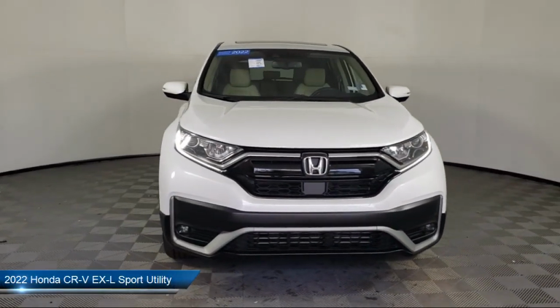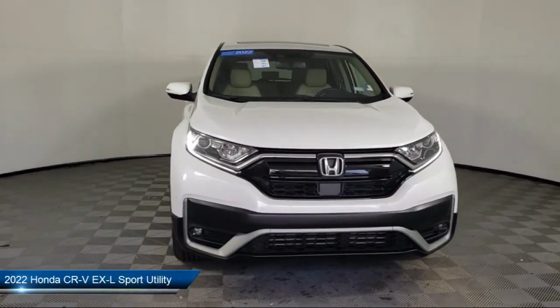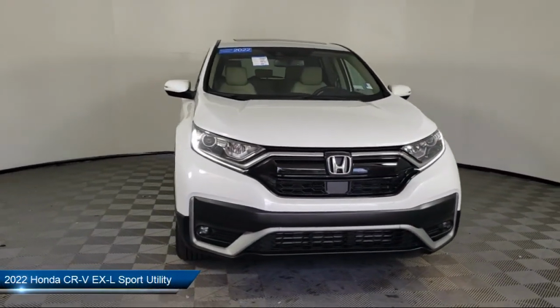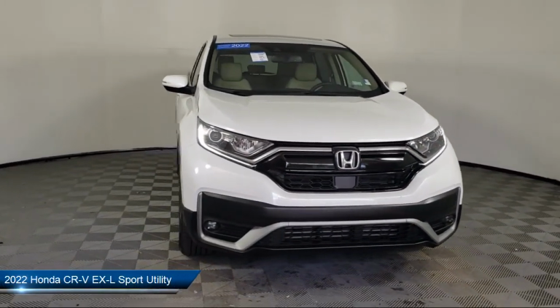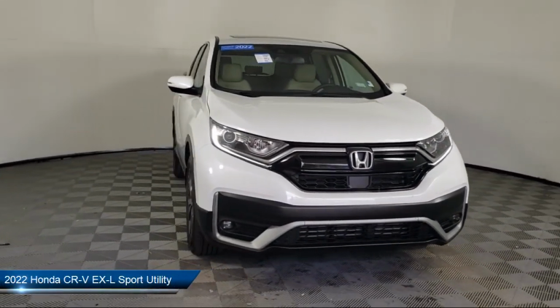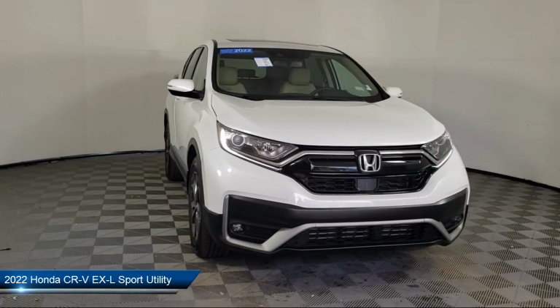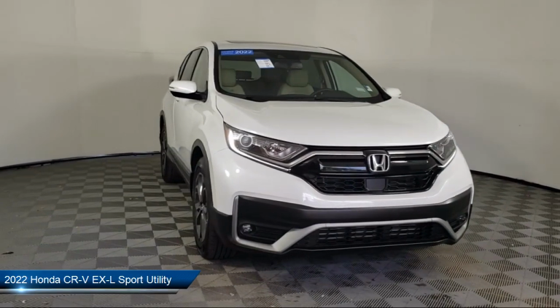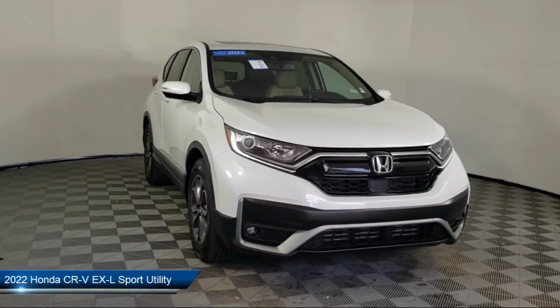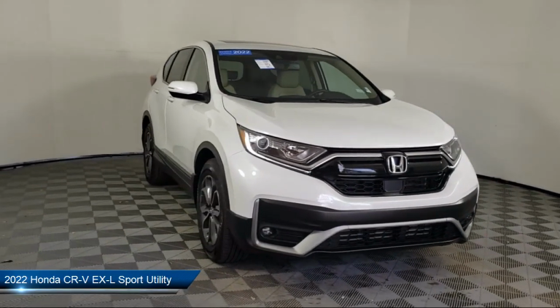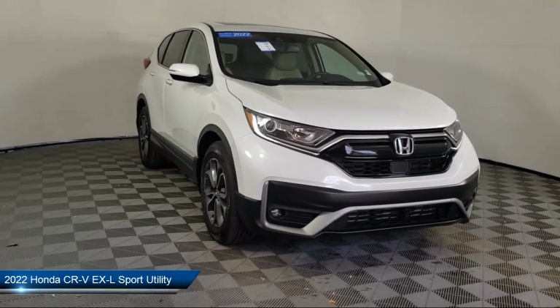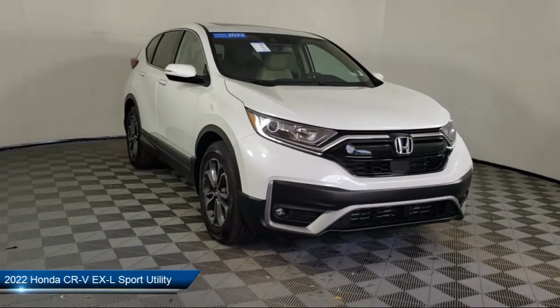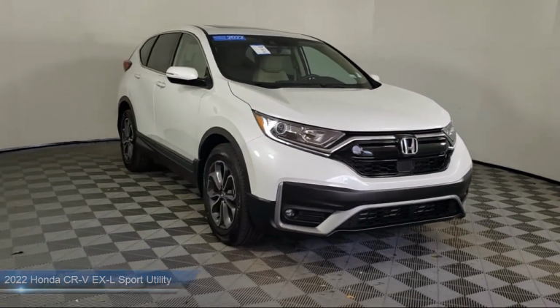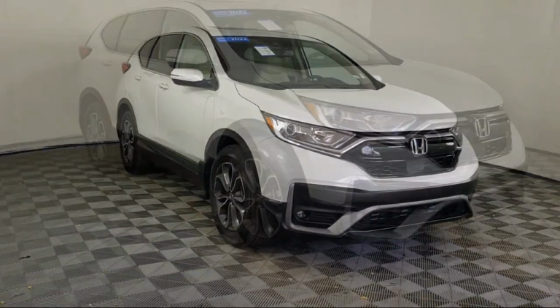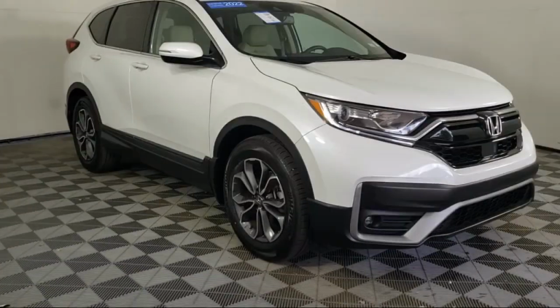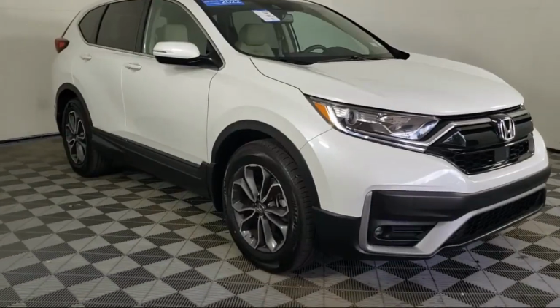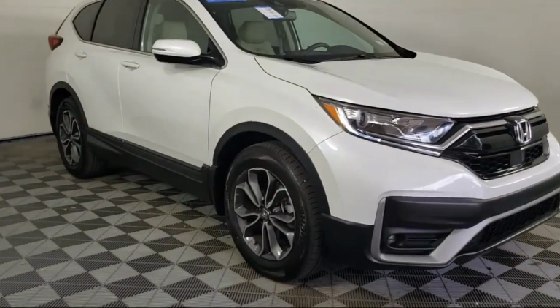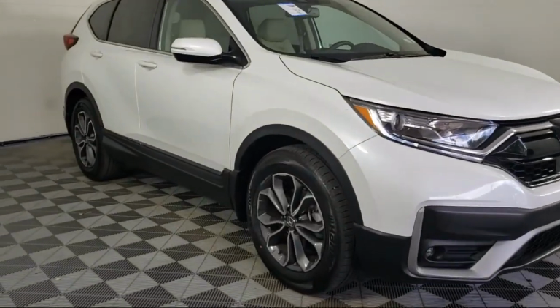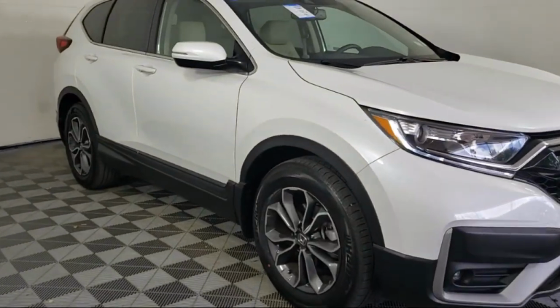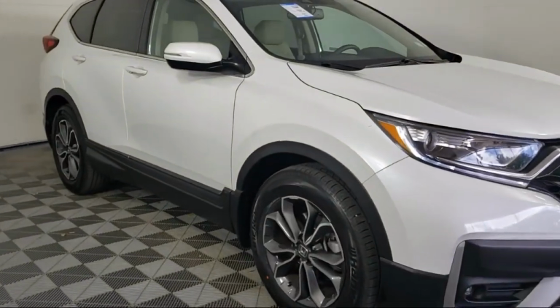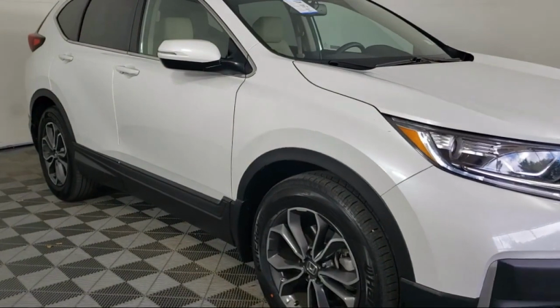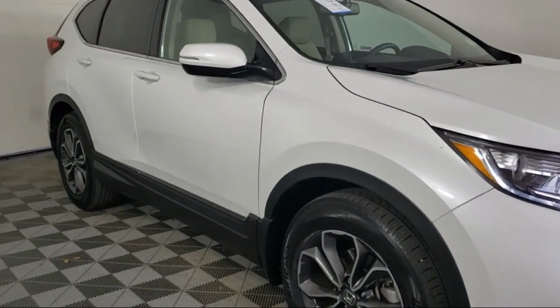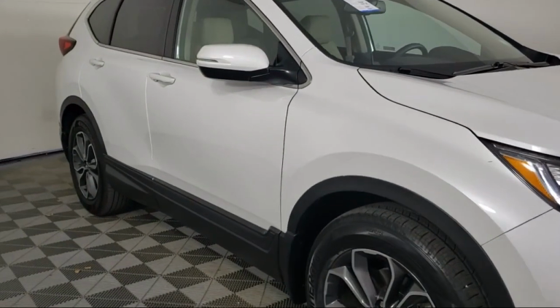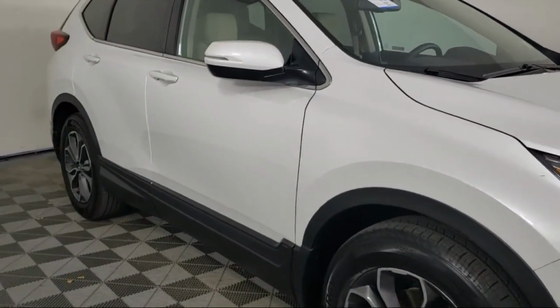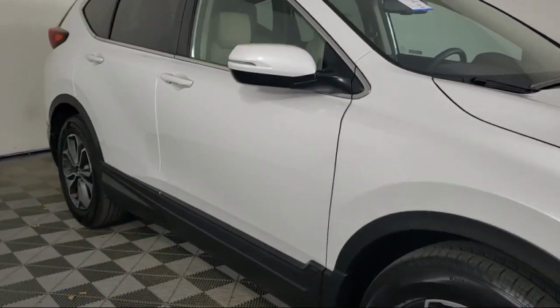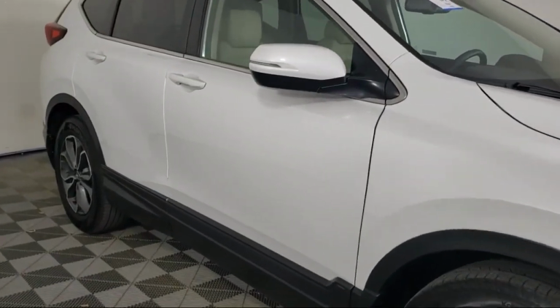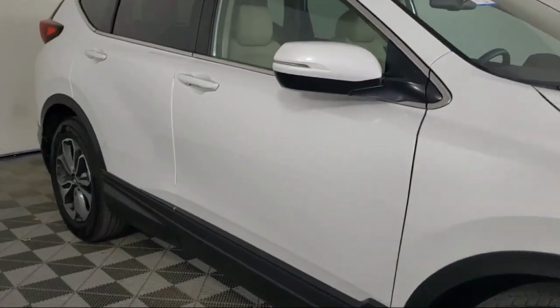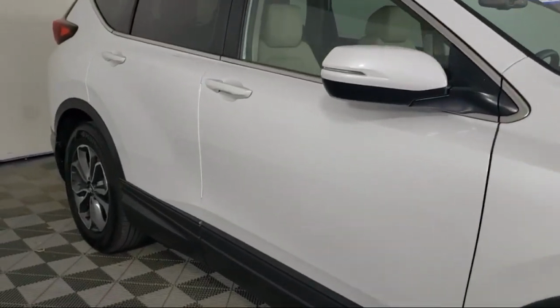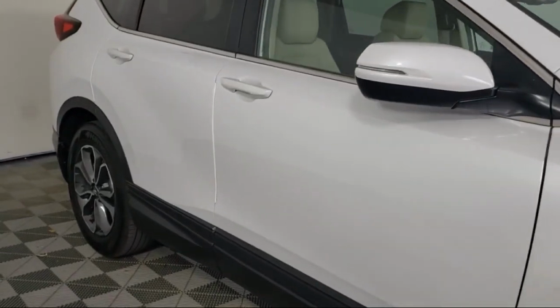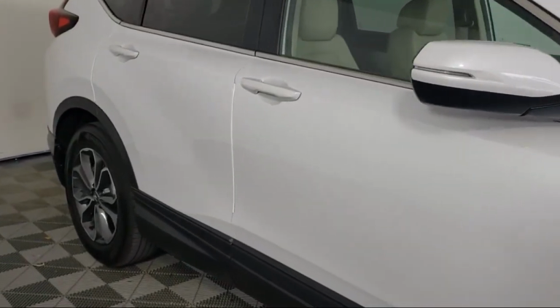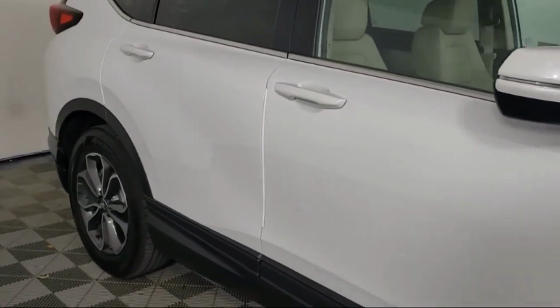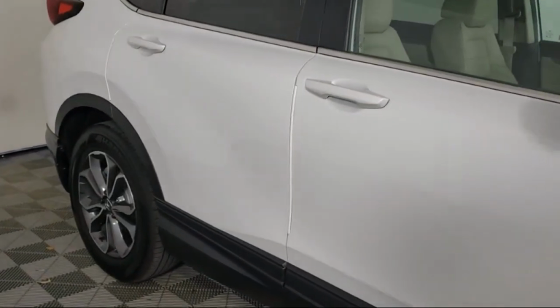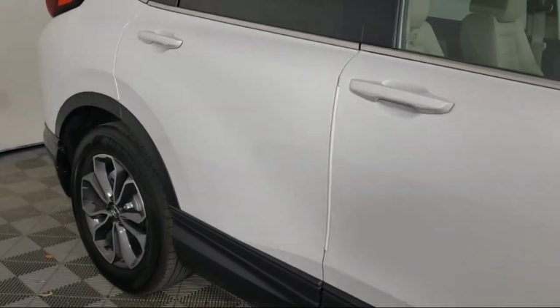It comes equipped with Auto High Beam Headlamp Control, Apple CarPlay and Android Auto, Homelink, Heated Front Seats, Keyless Entry, and Sirius XM Satellite Radio.